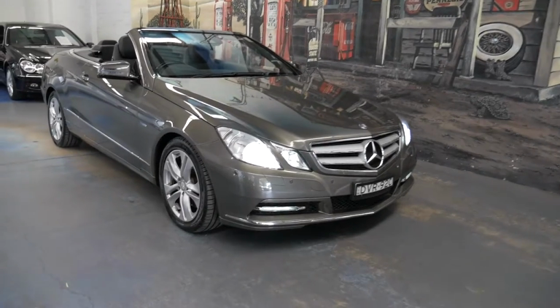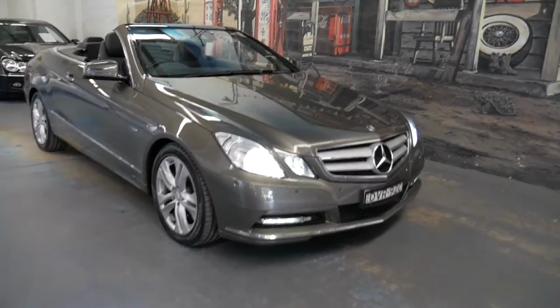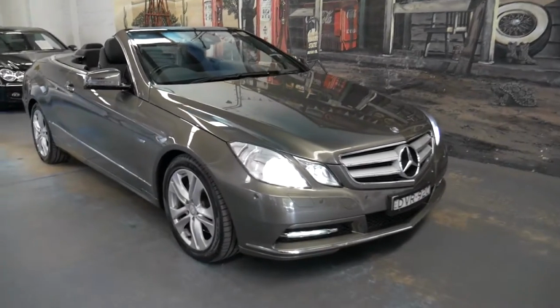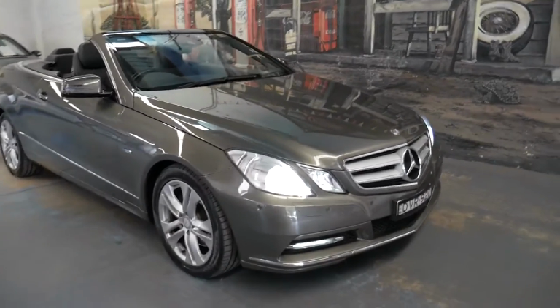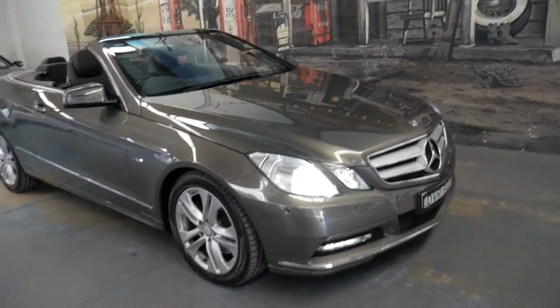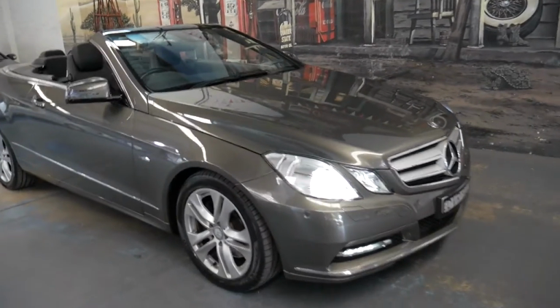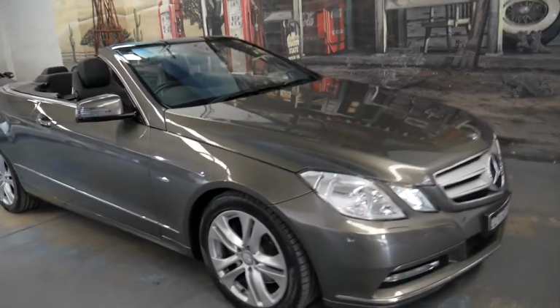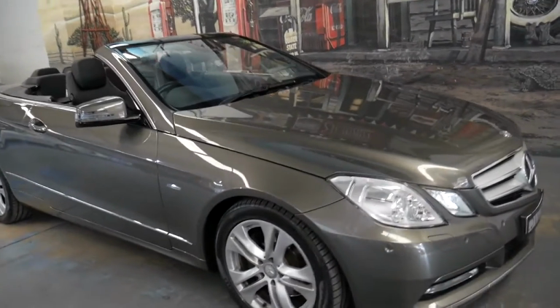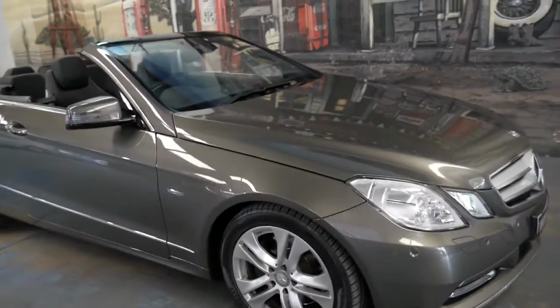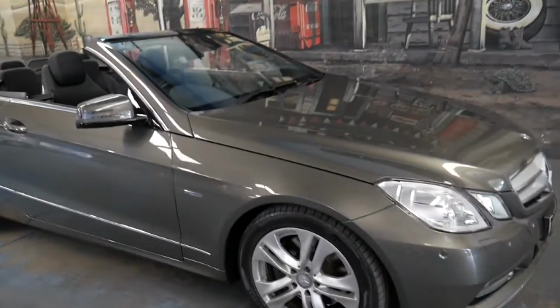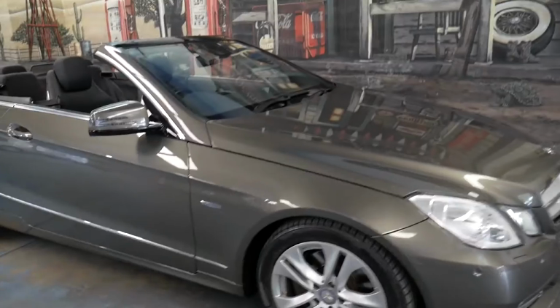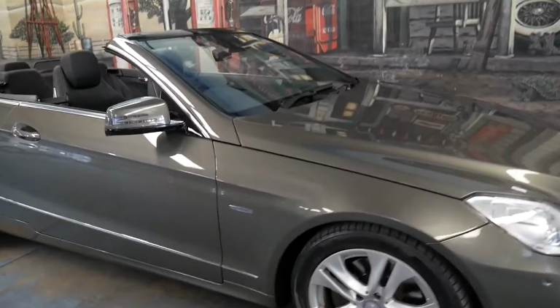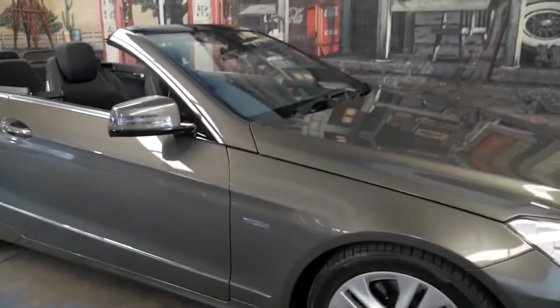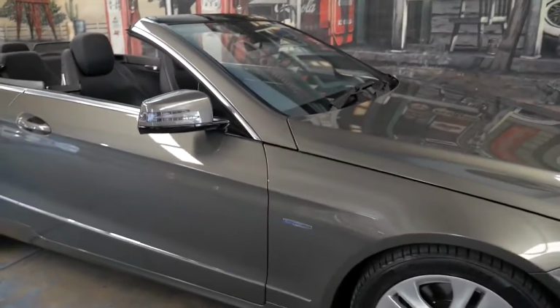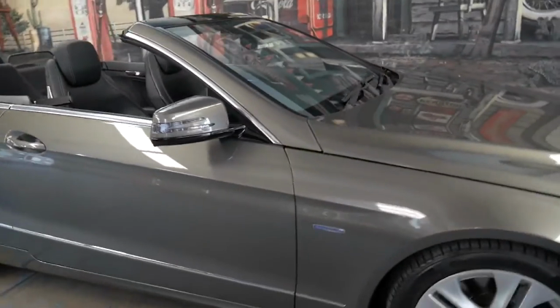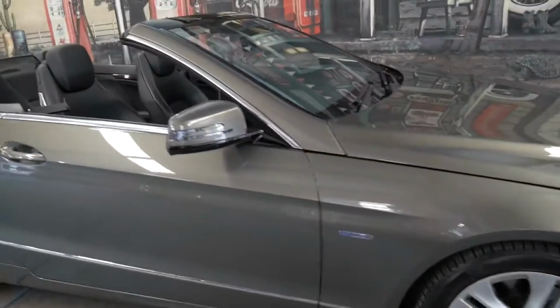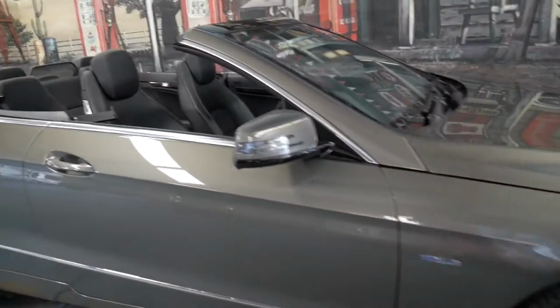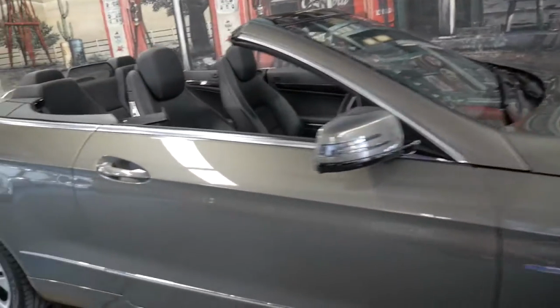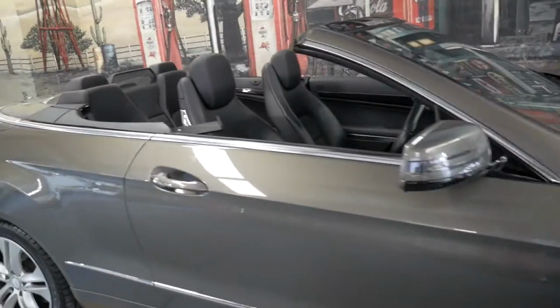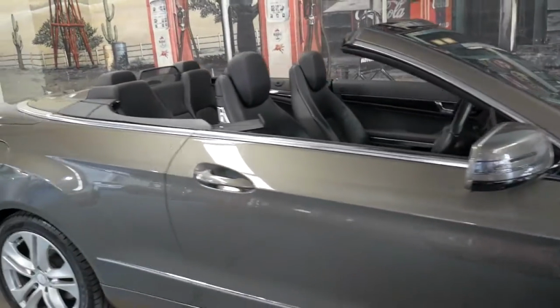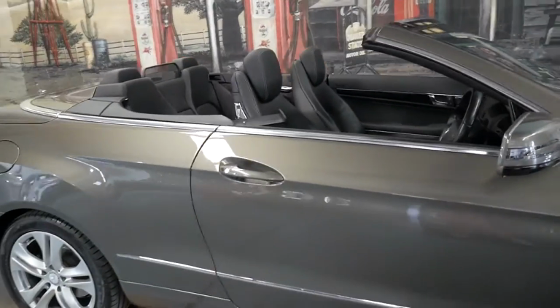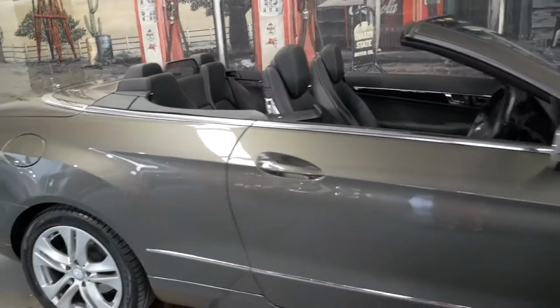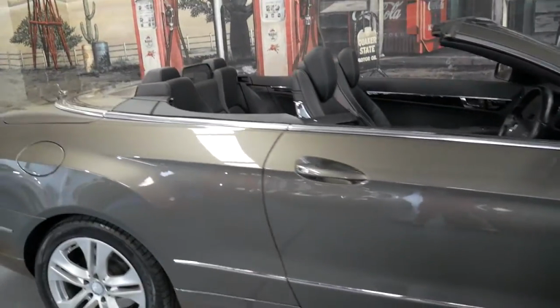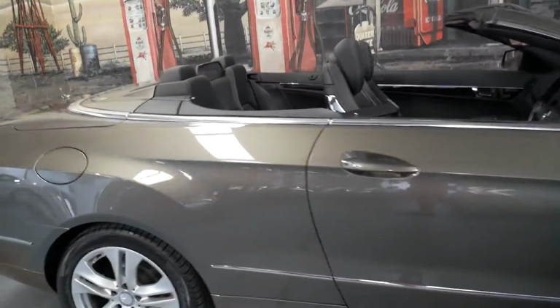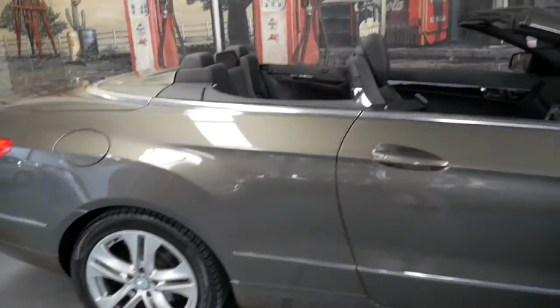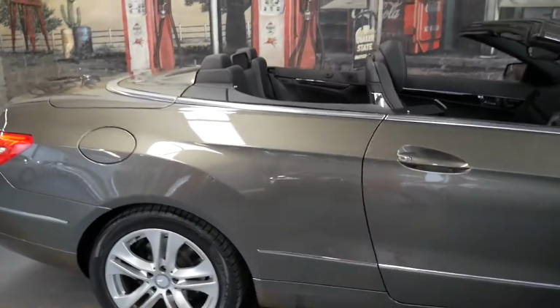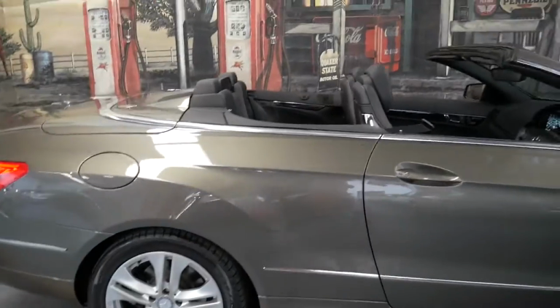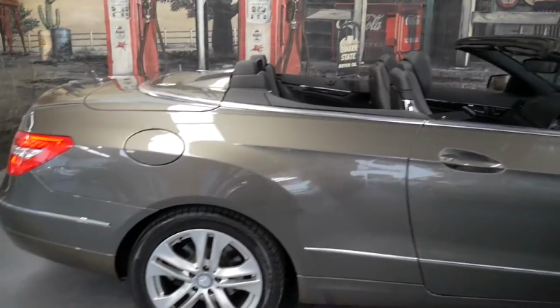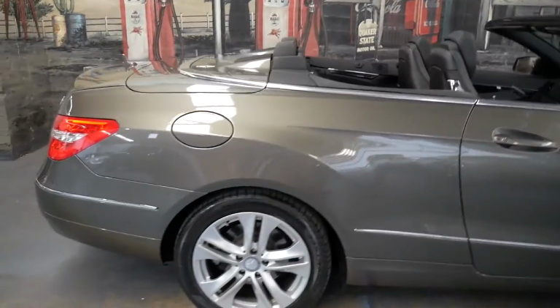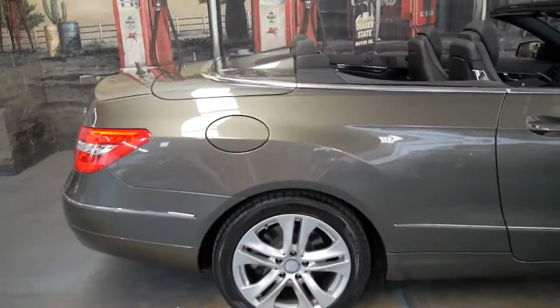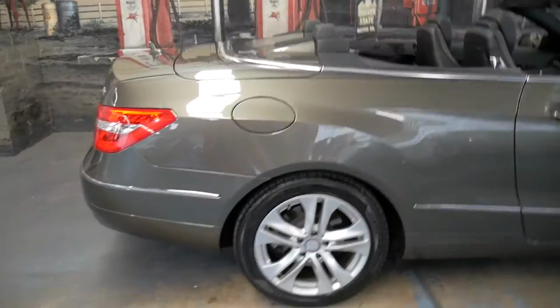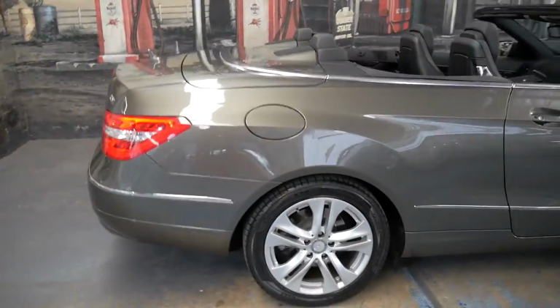Welcome to the Old Timer Centre. My name is Philip Tarrant and I'll be talking to you about this 2011 Mercedes-Benz E250 CDI.